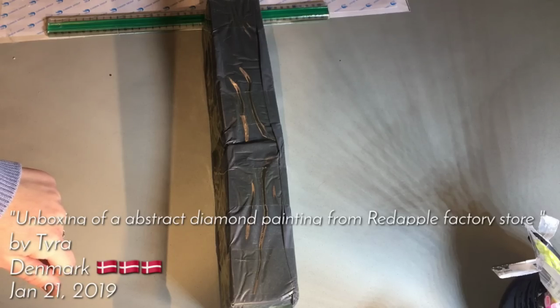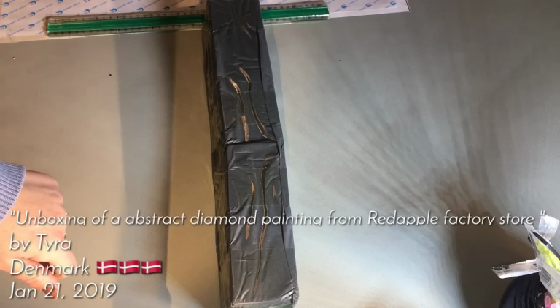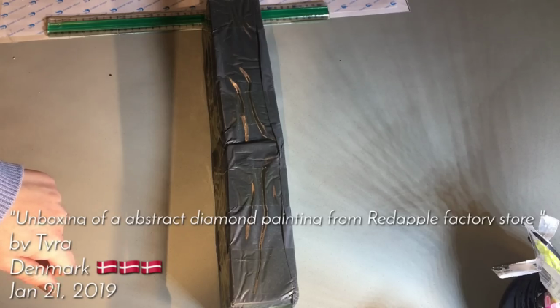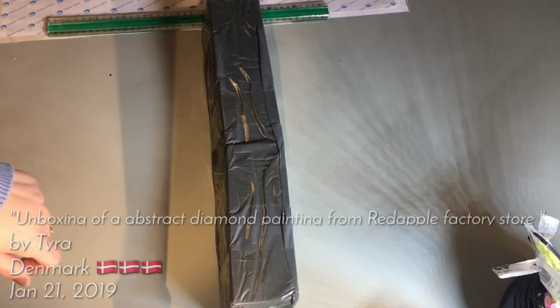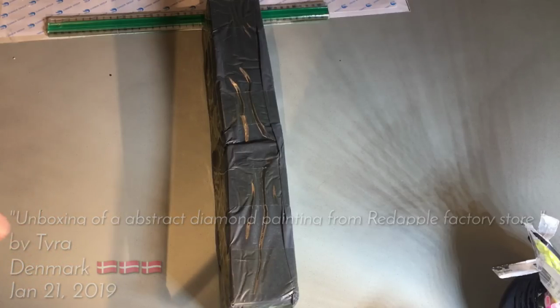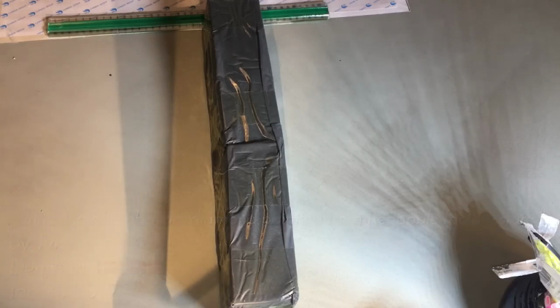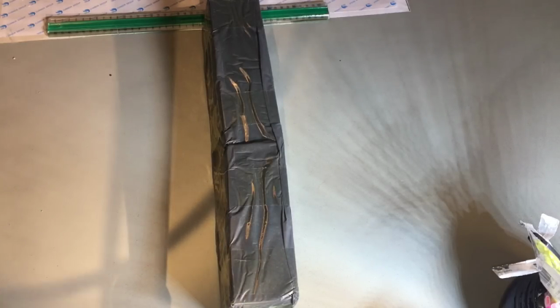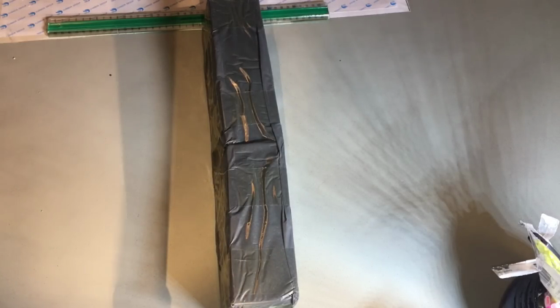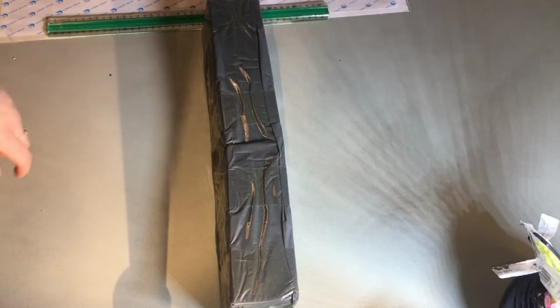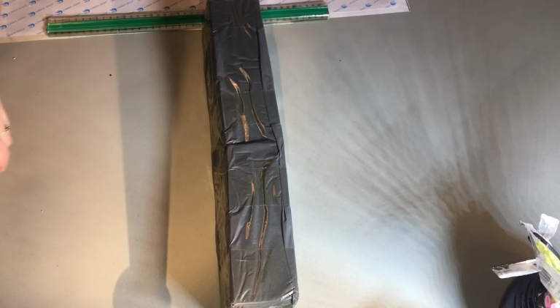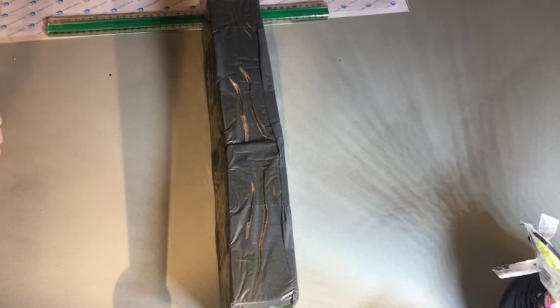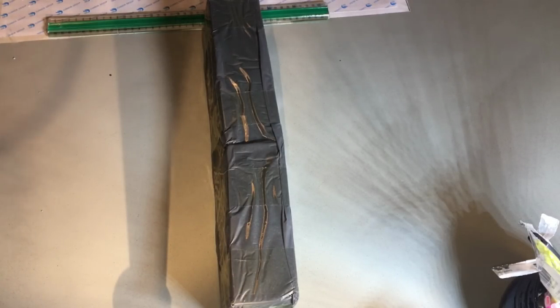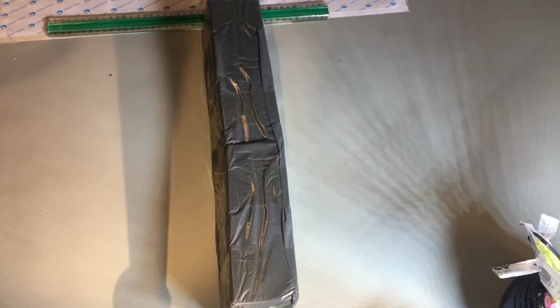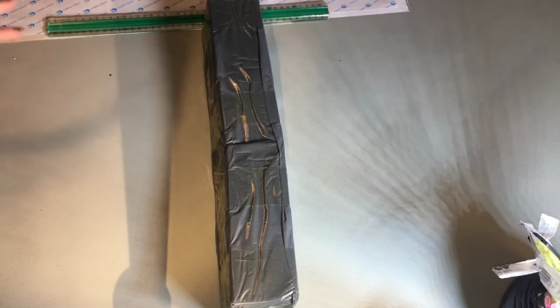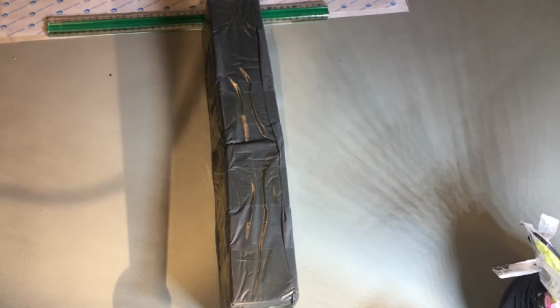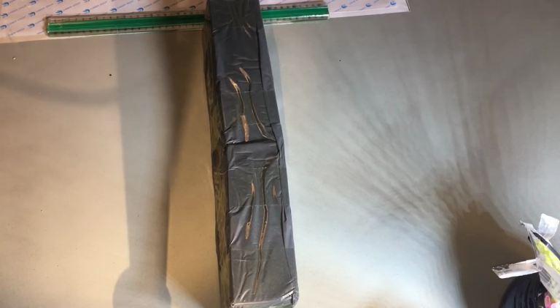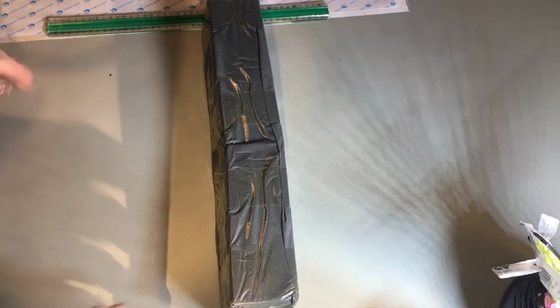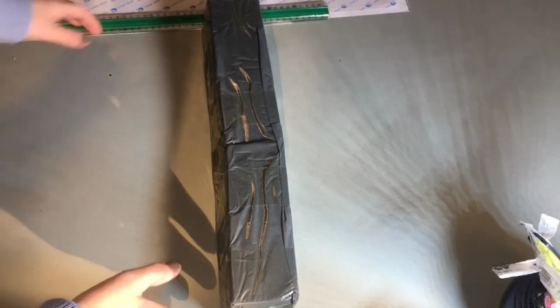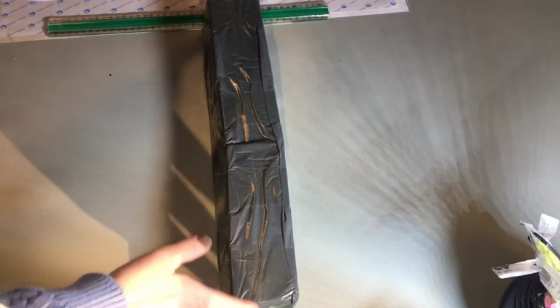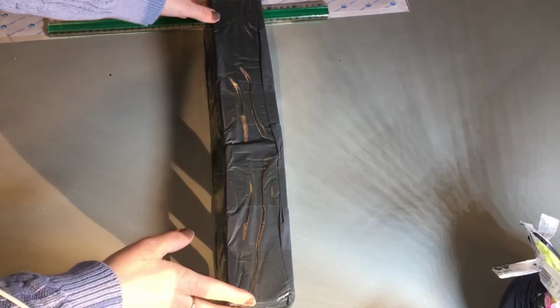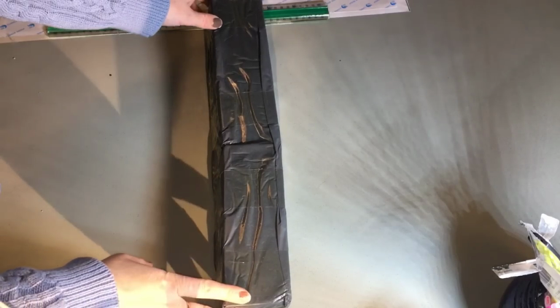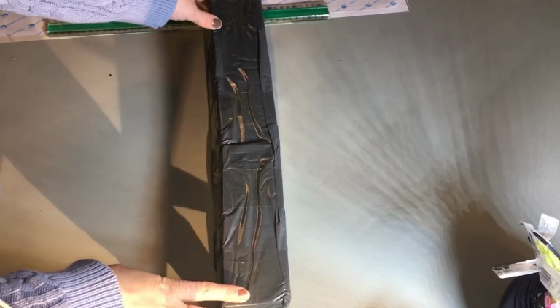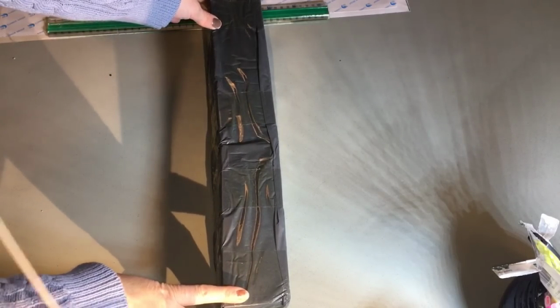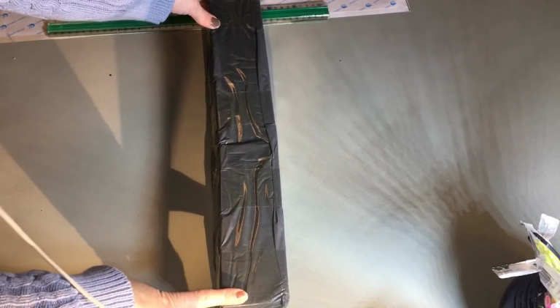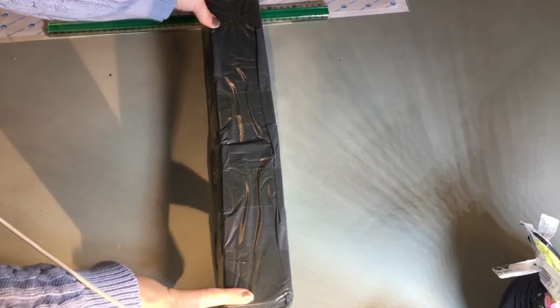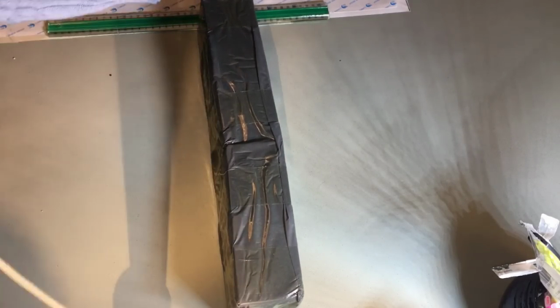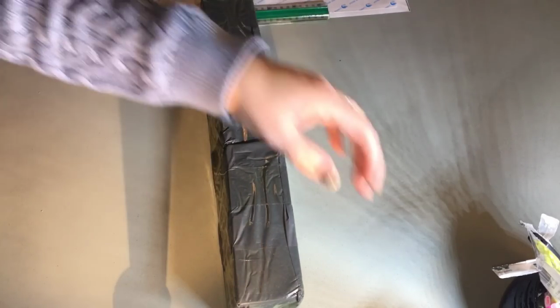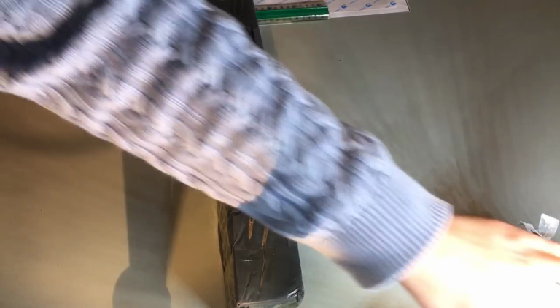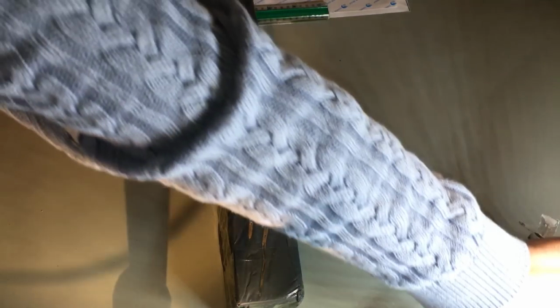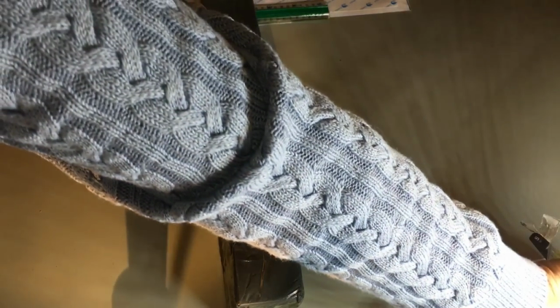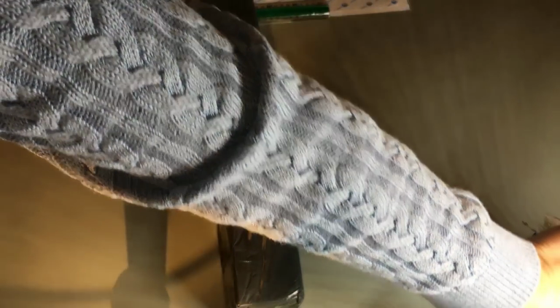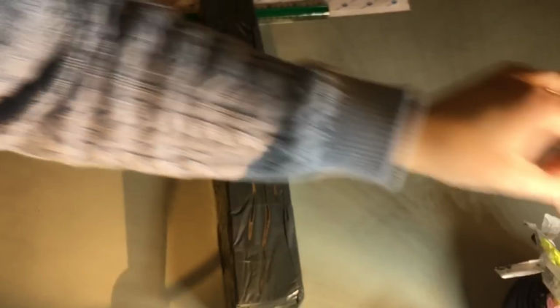Hi and welcome to the MyCraft channel. I have another unboxing for you today — it's a painting that I bought on AliExpress.